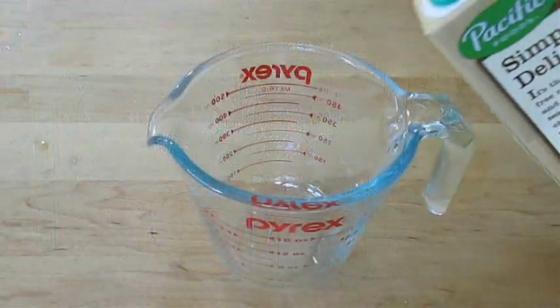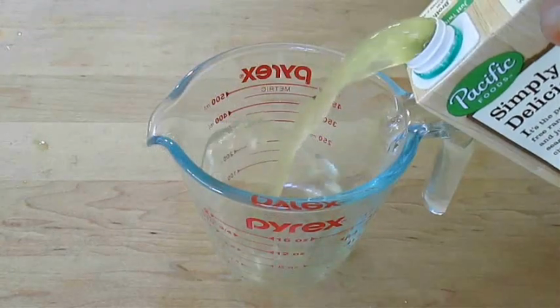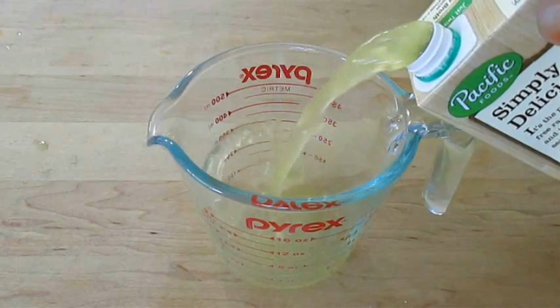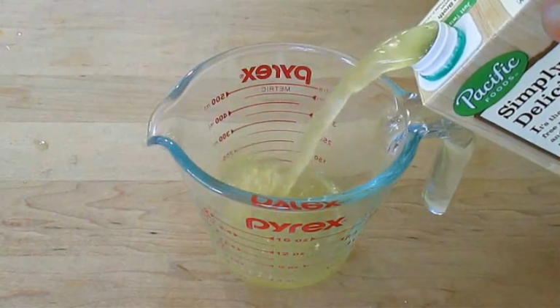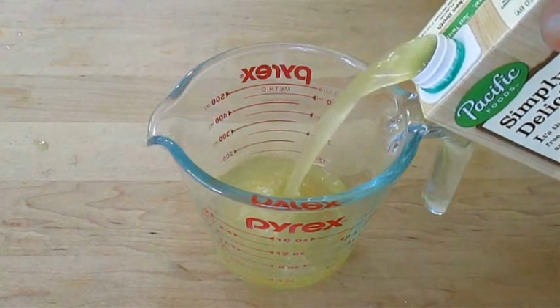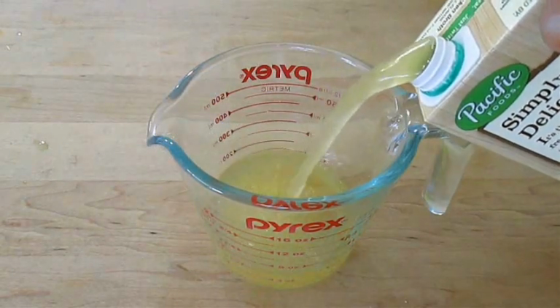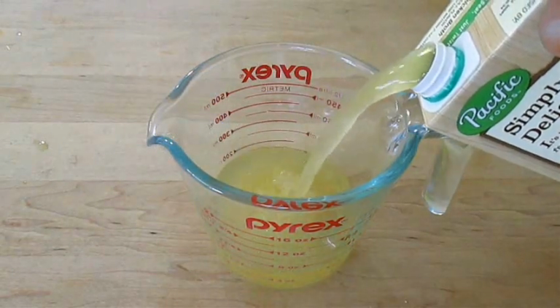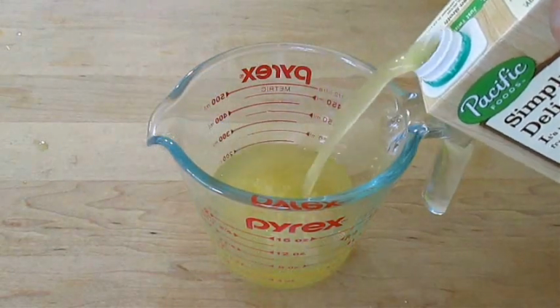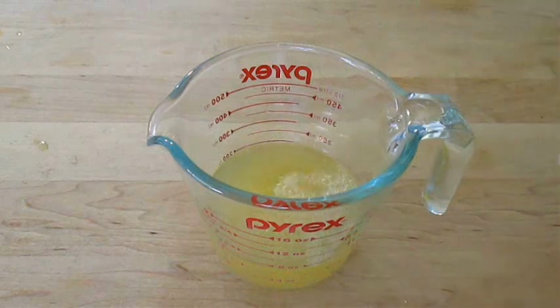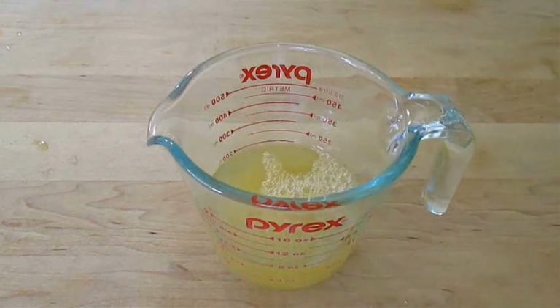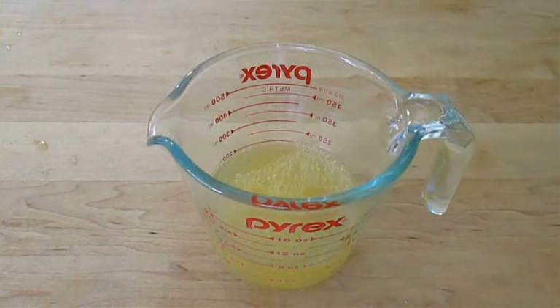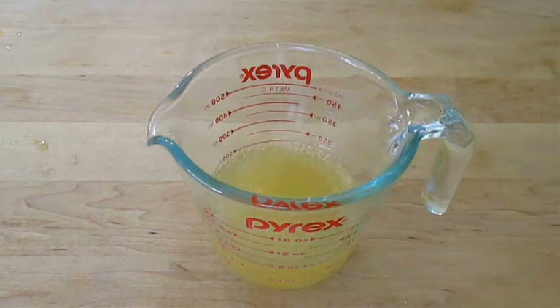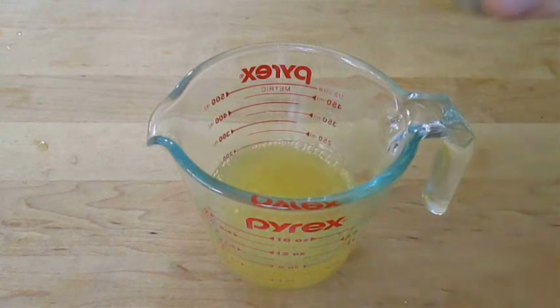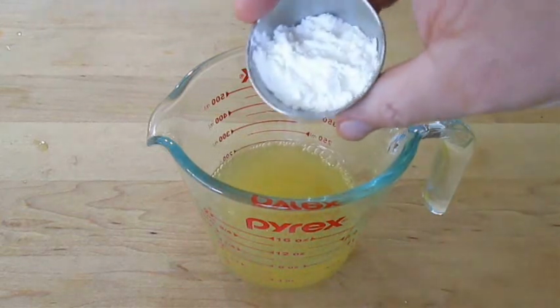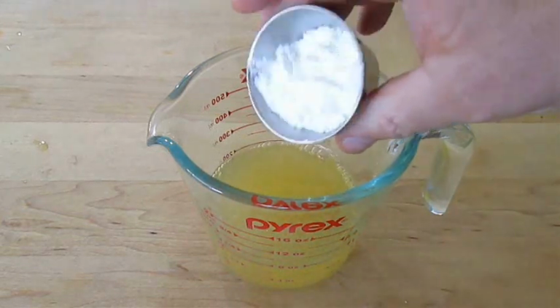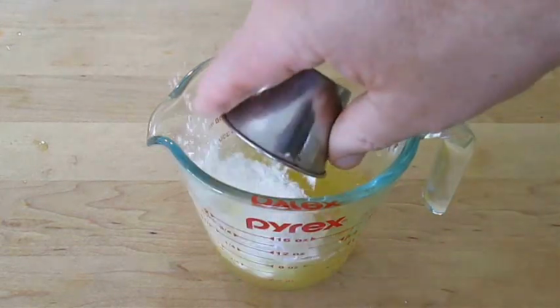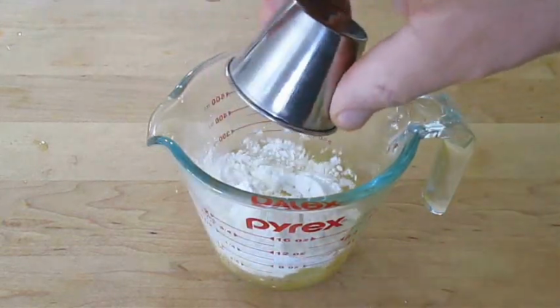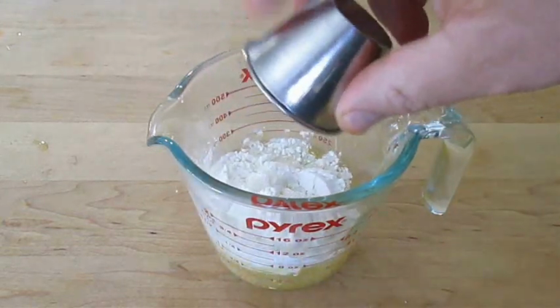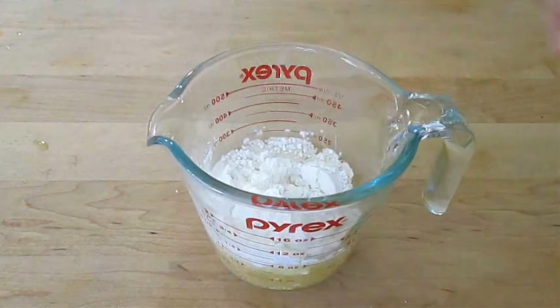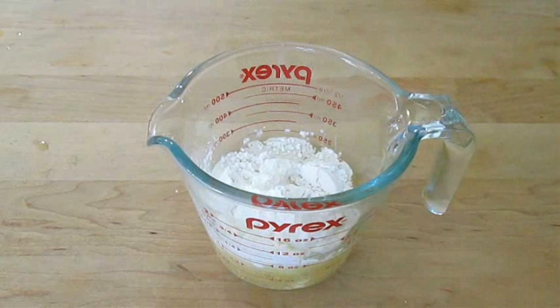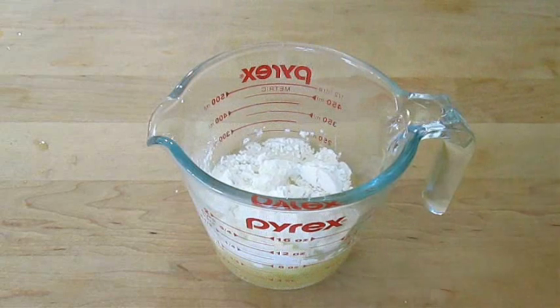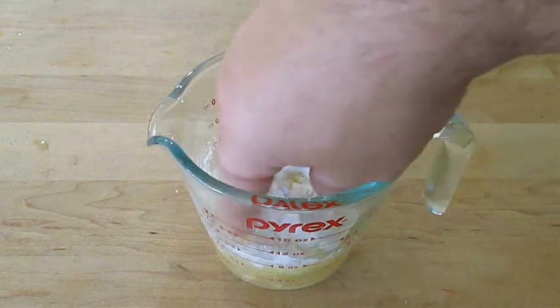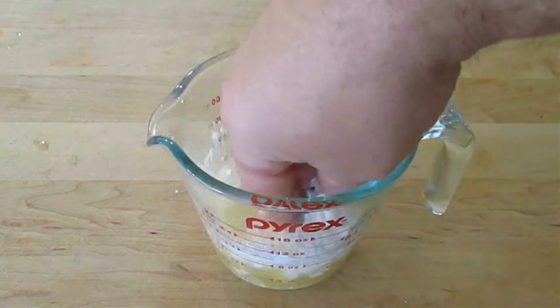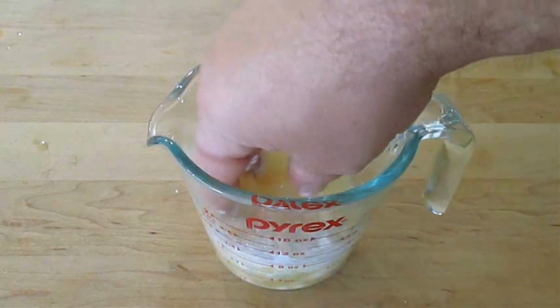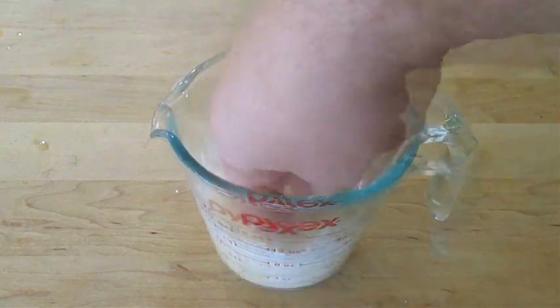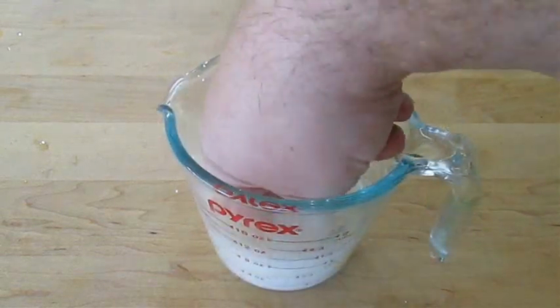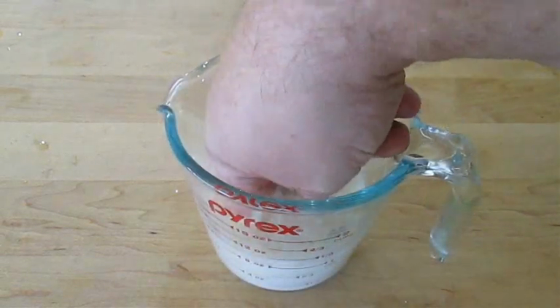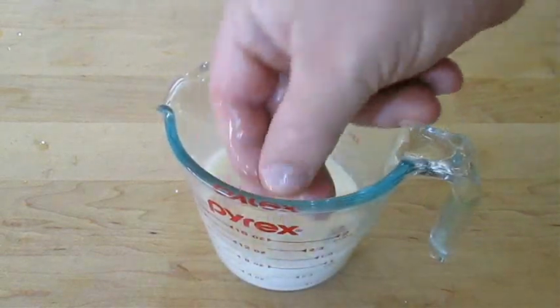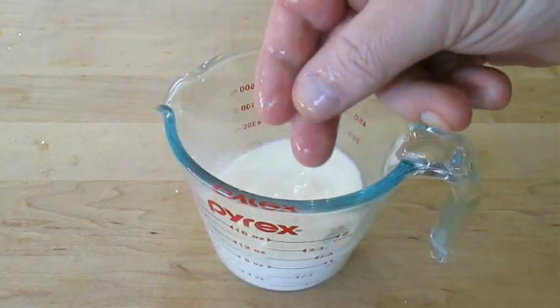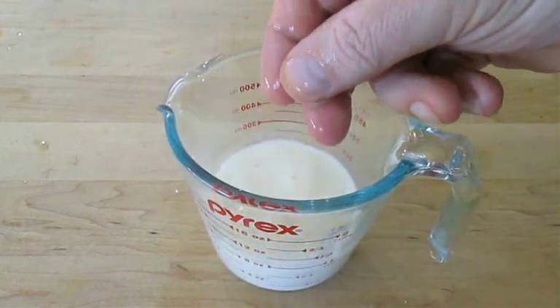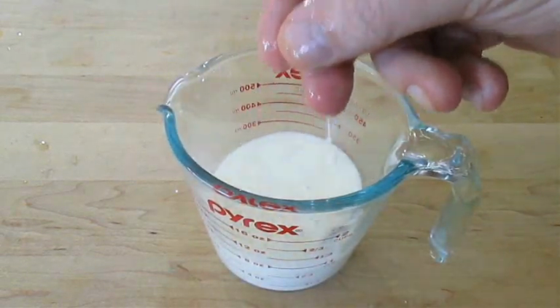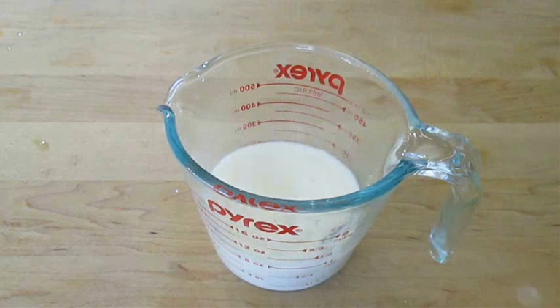To thicken our soup, pour about a cup's worth of the broth we'll be using and add cornstarch right to it. Get your hand in there and stir it with your fingers until it's smooth — this will prevent lumps.